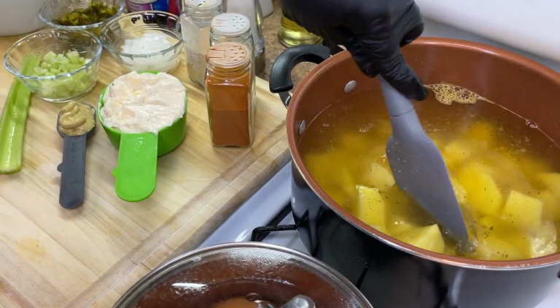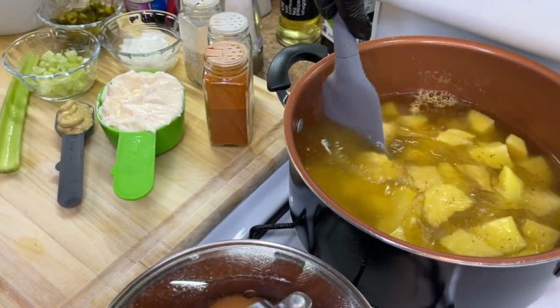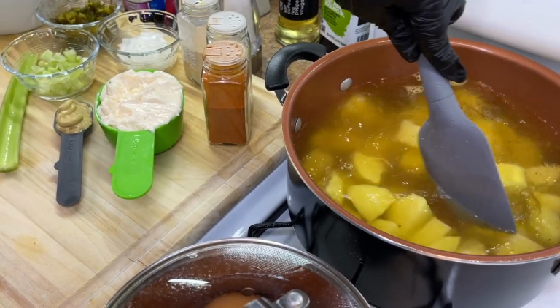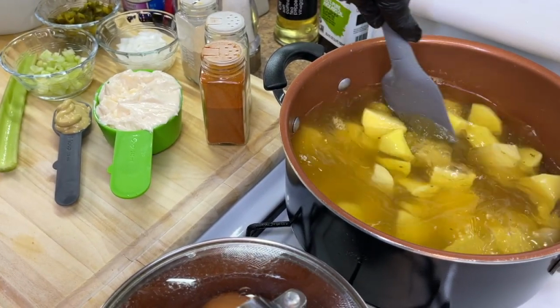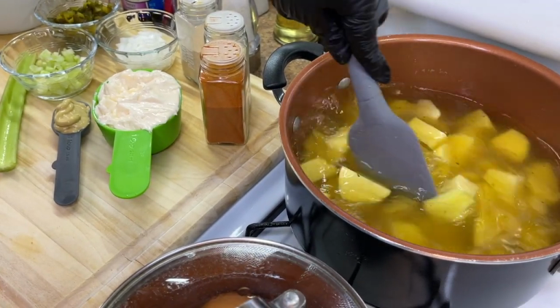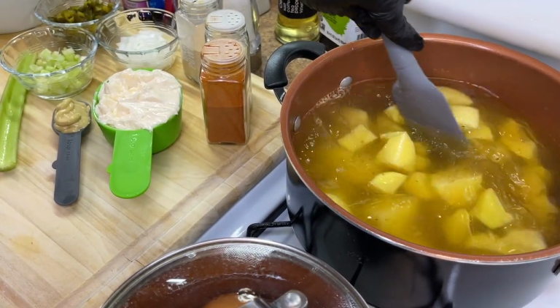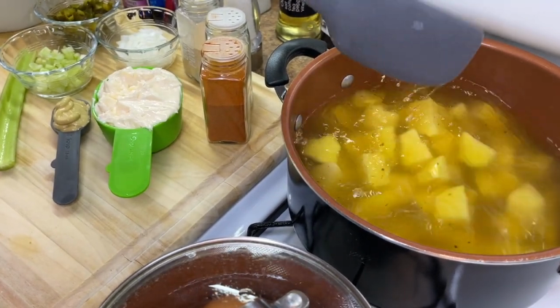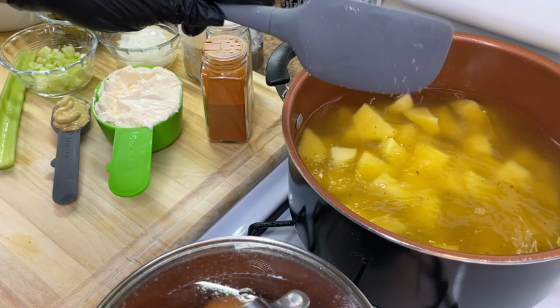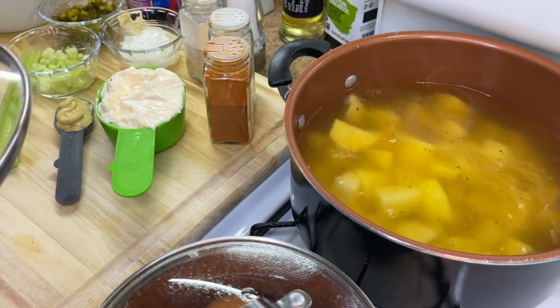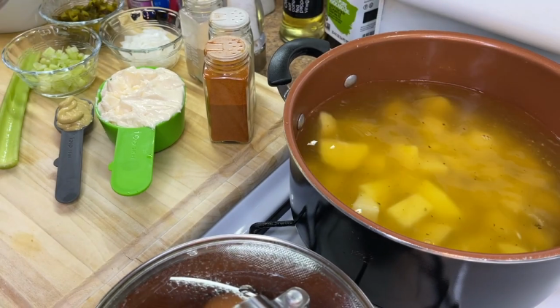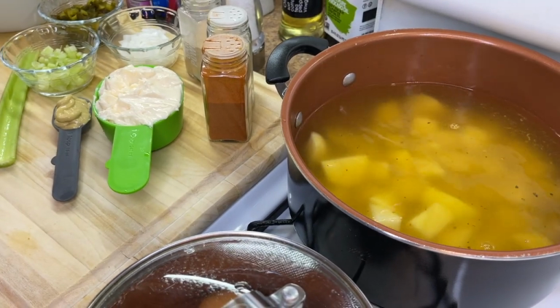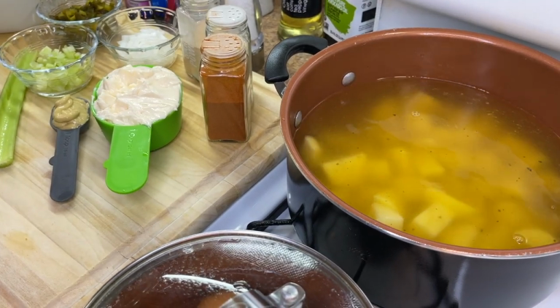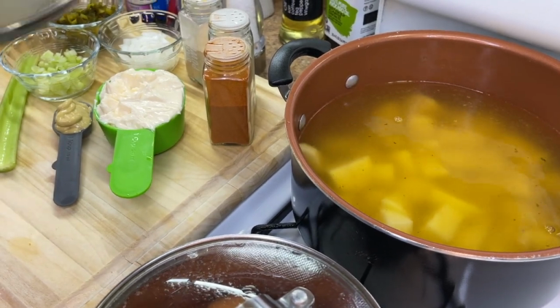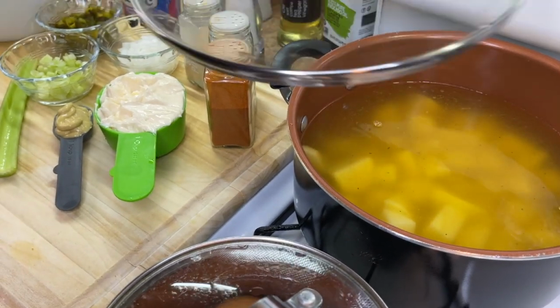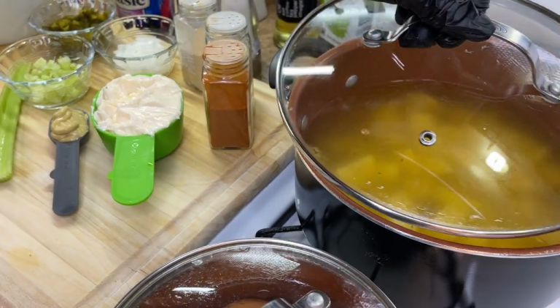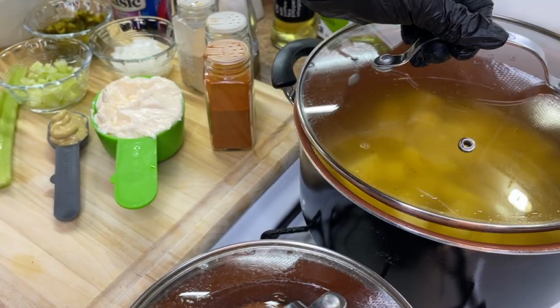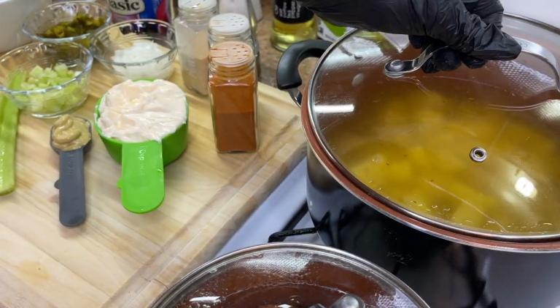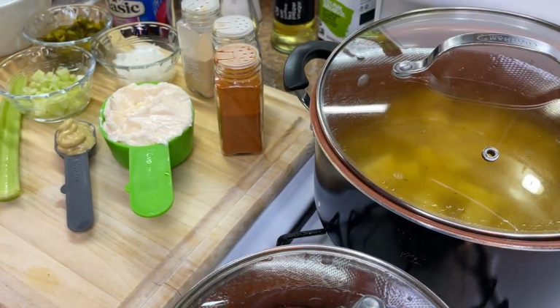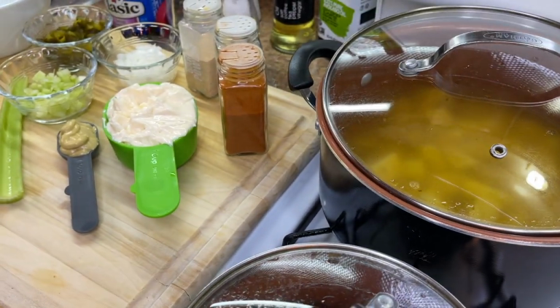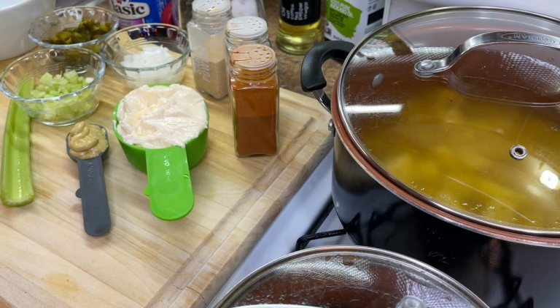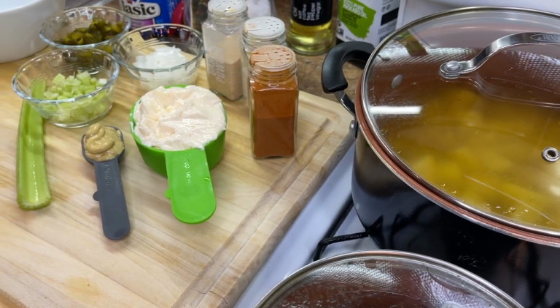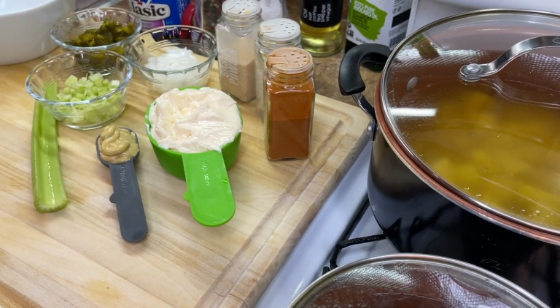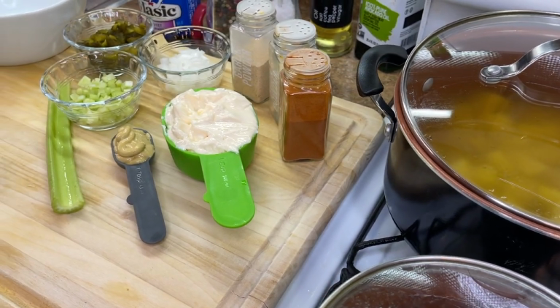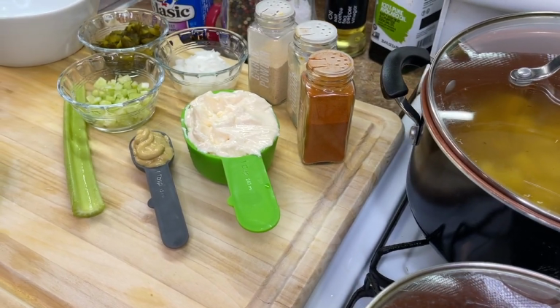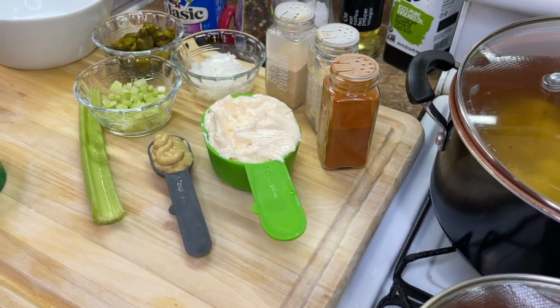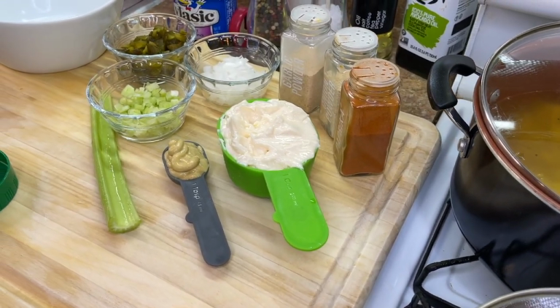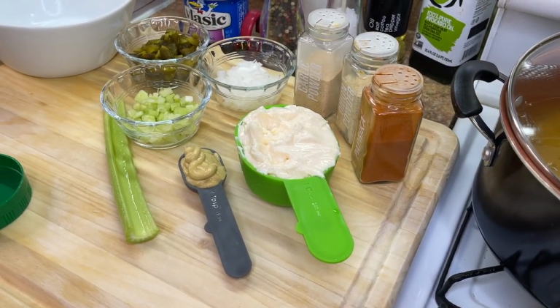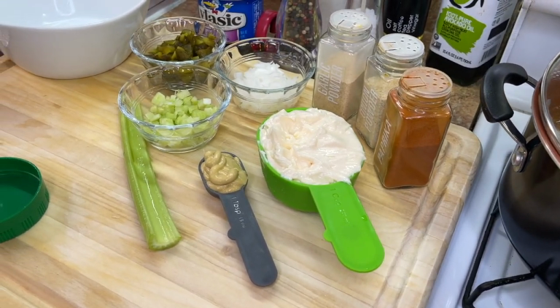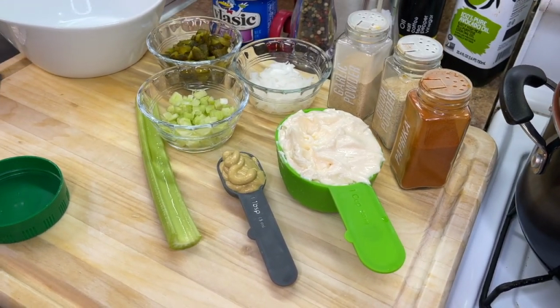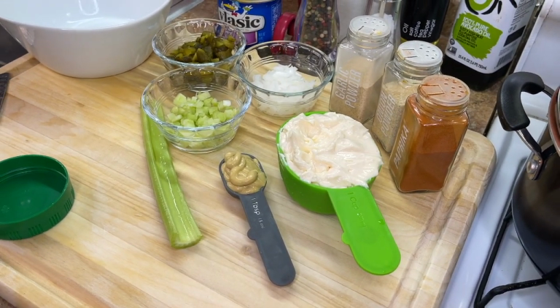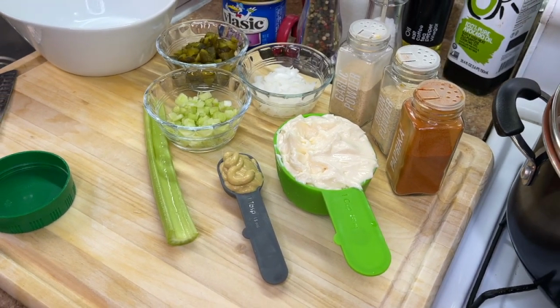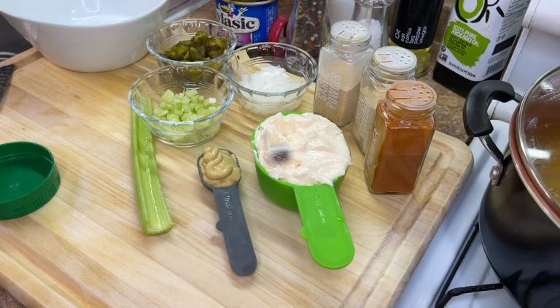We're going to add those potatoes, give it a good stir to combine all the flavors, and allow them to boil for about six to eight minutes until they're fork tender — but they still need some resistance, because we're not making mashed potatoes.